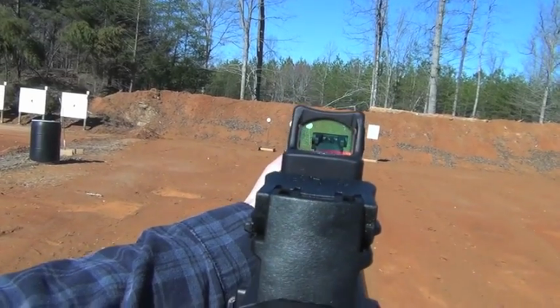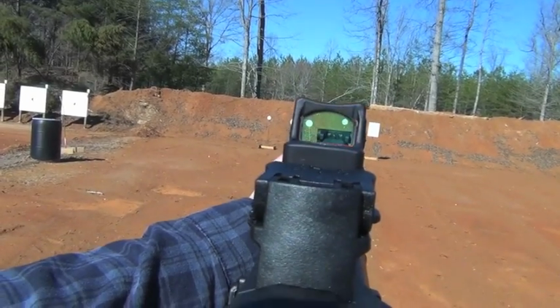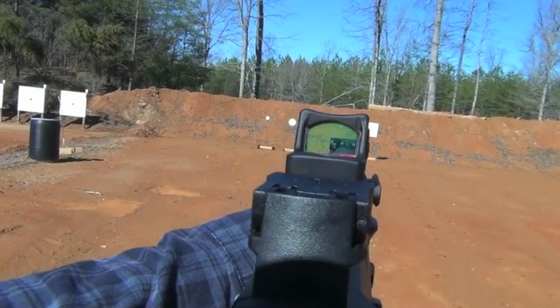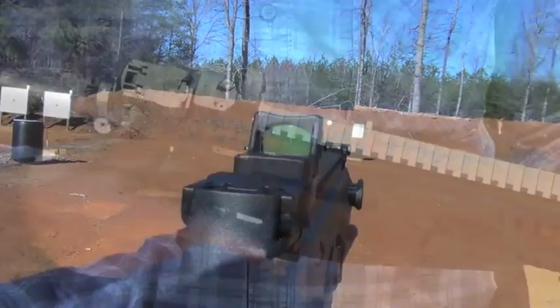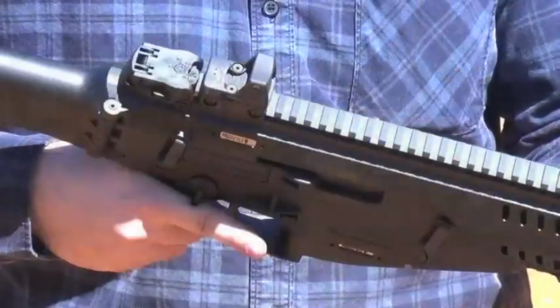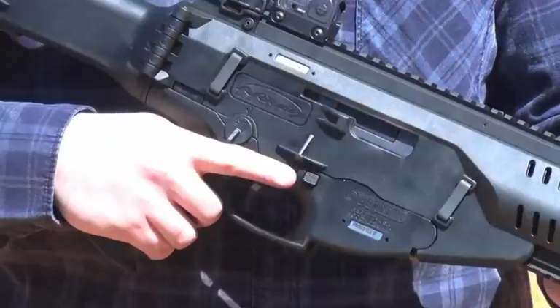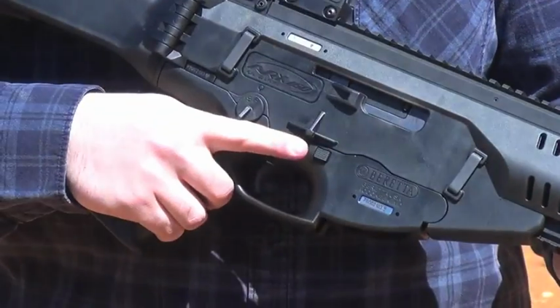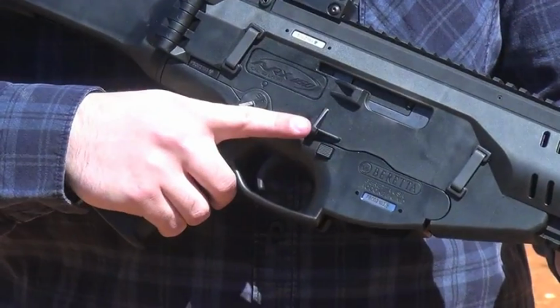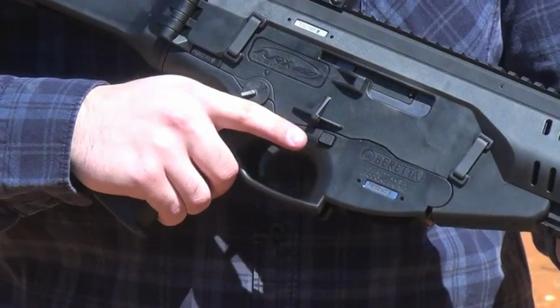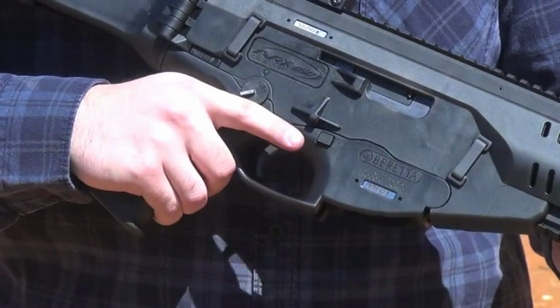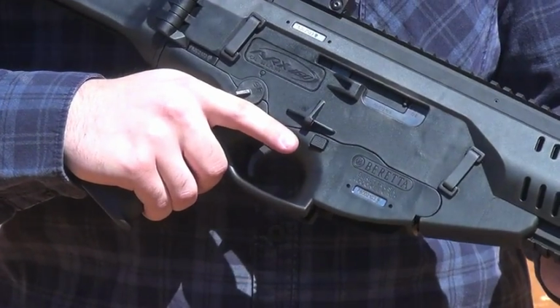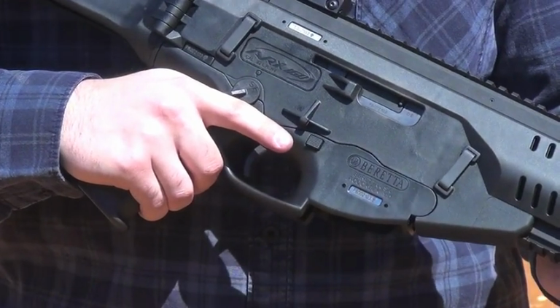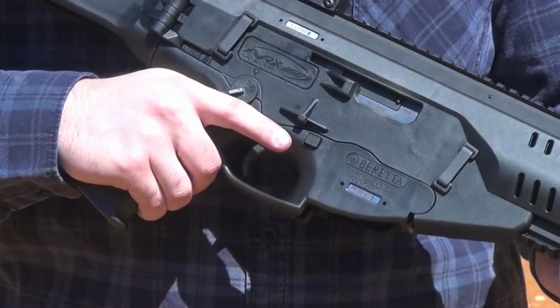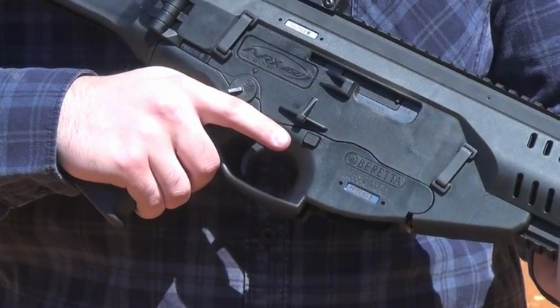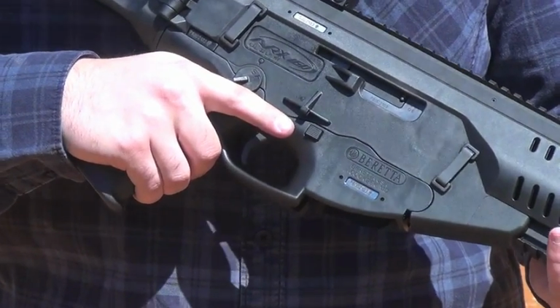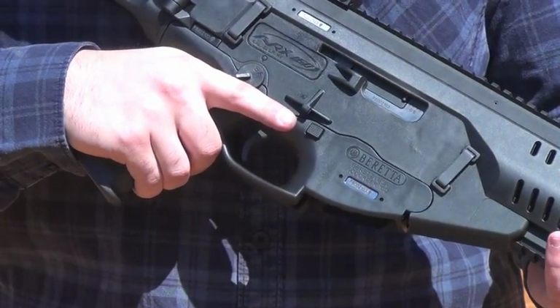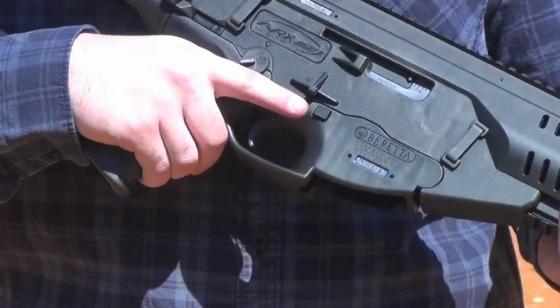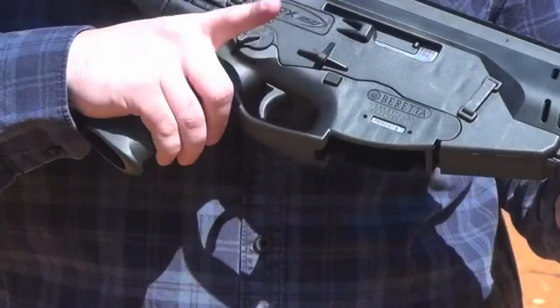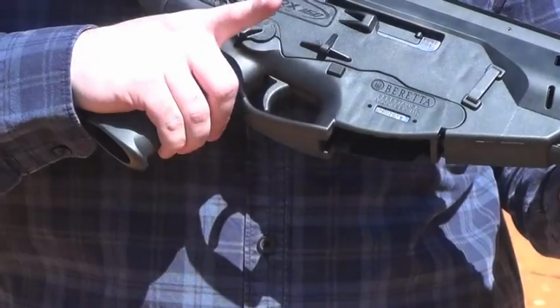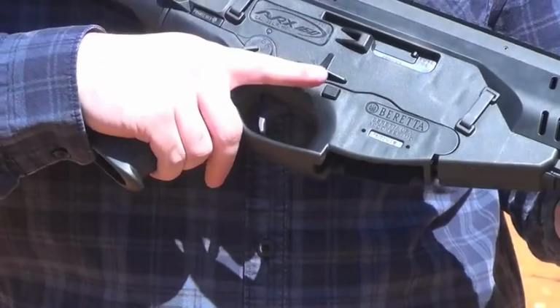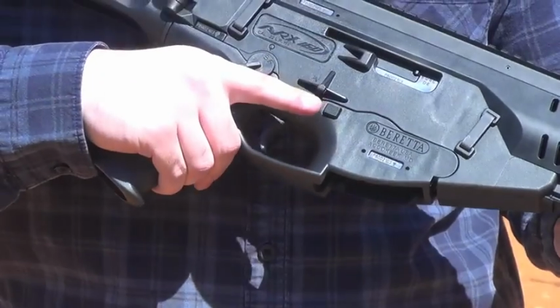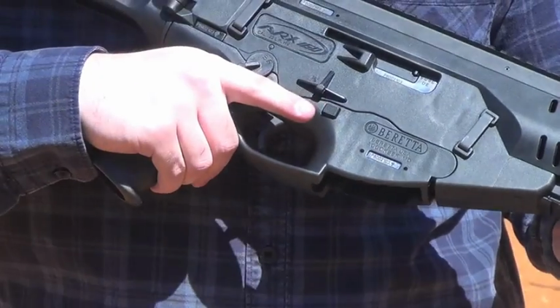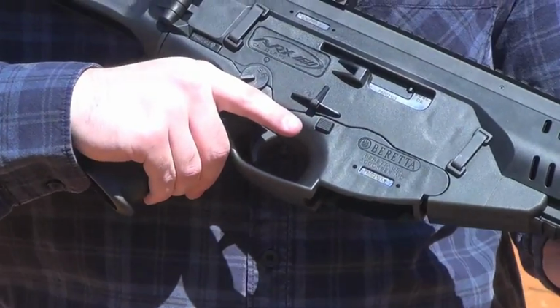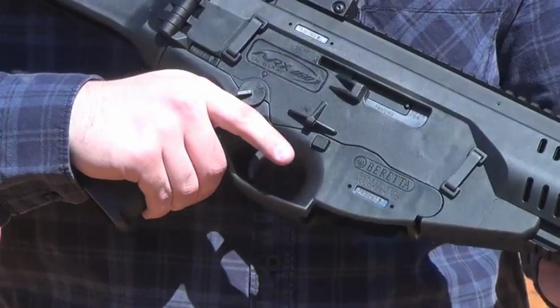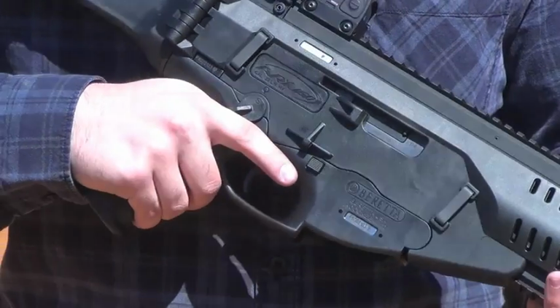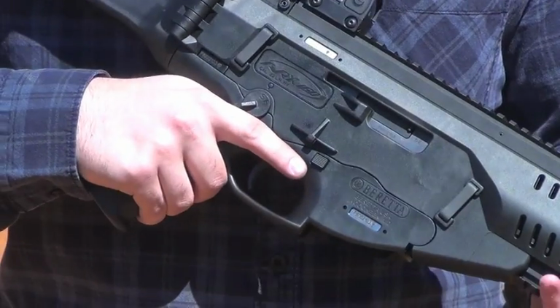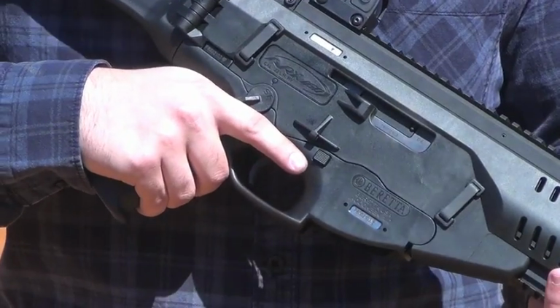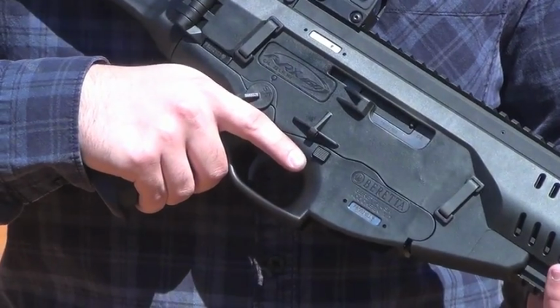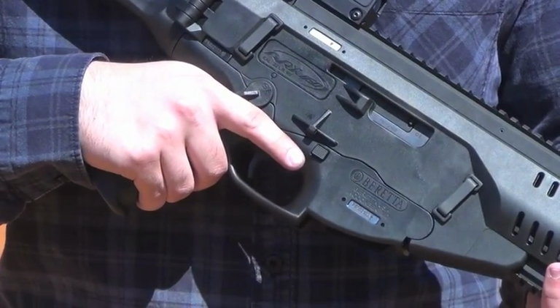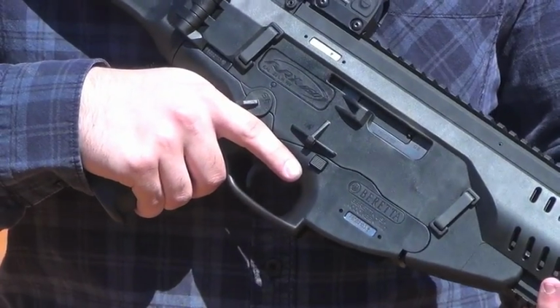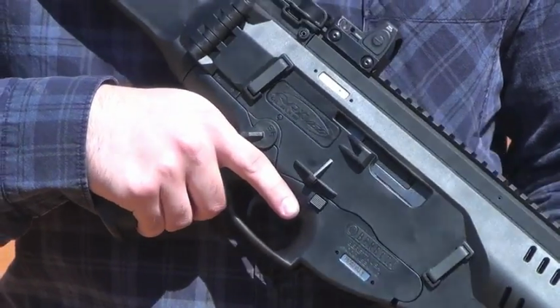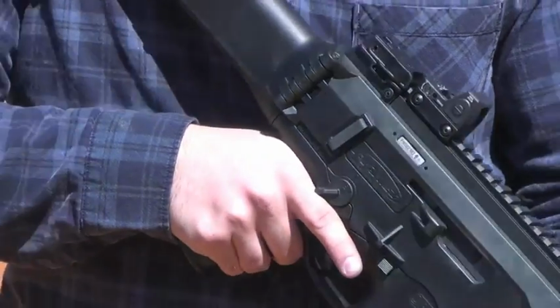The safeties have a great feature. You're able to engage the safety when you're coming off the target with your trigger finger, and take the safety off when you go on the target.